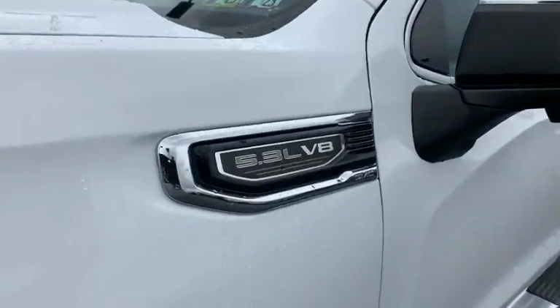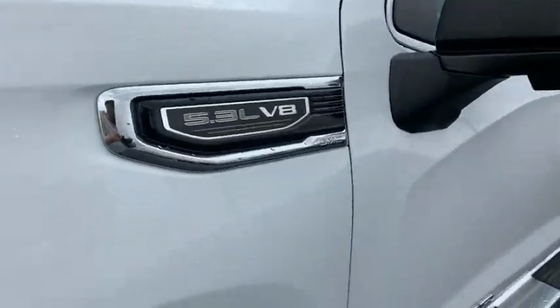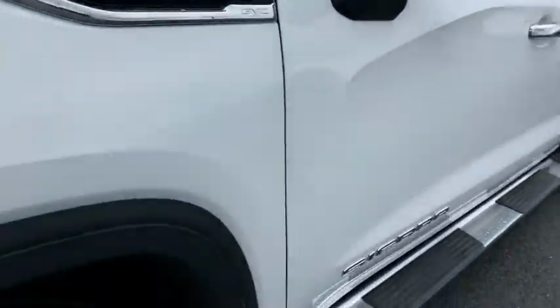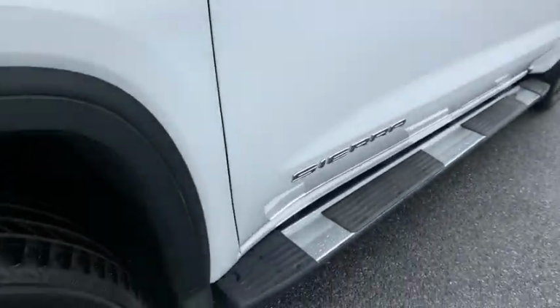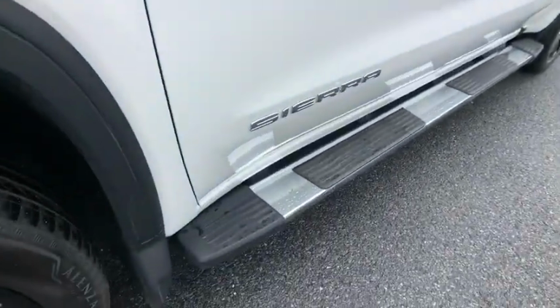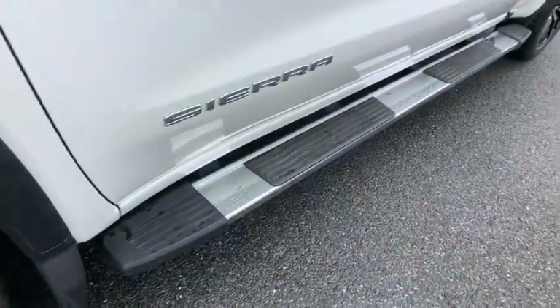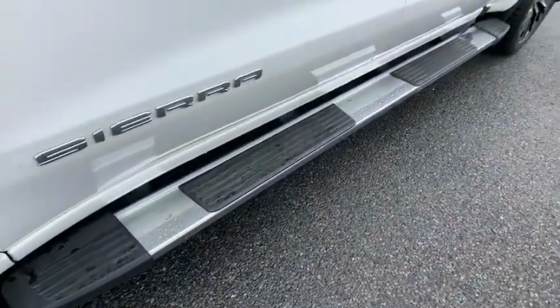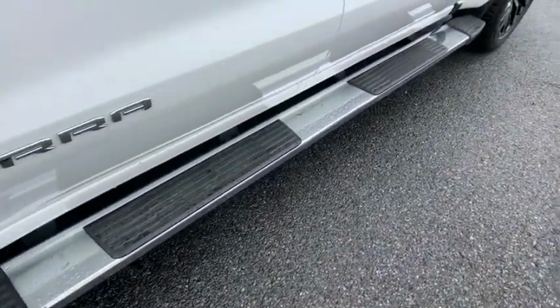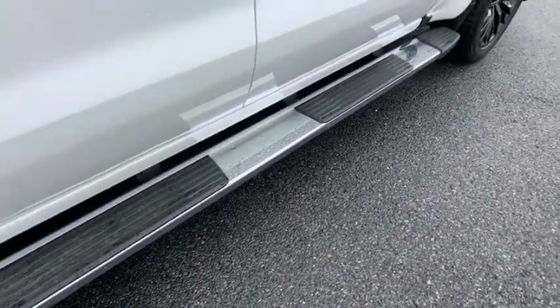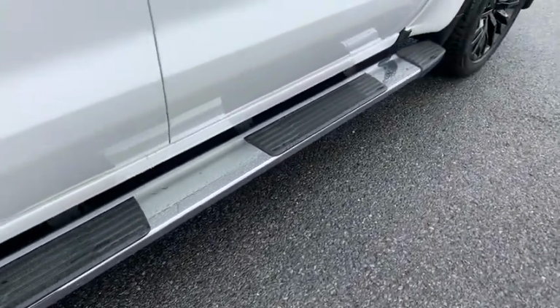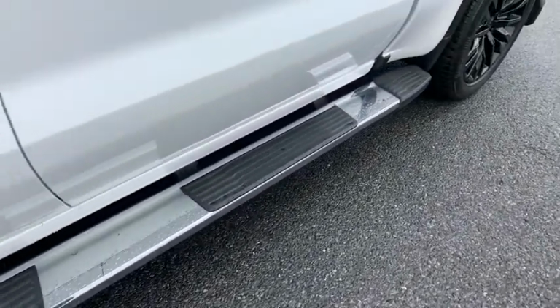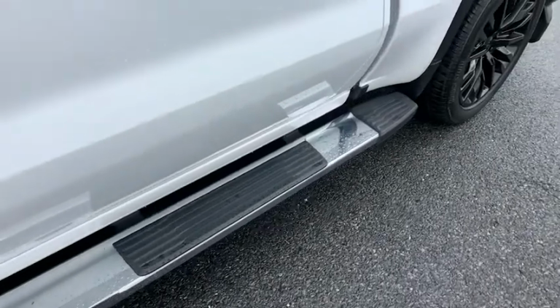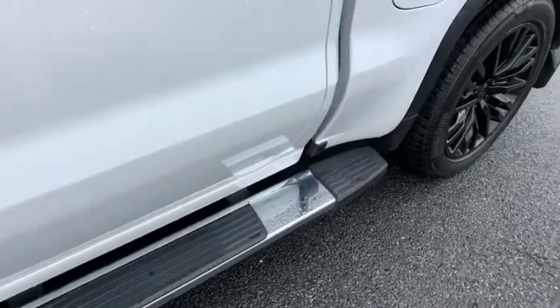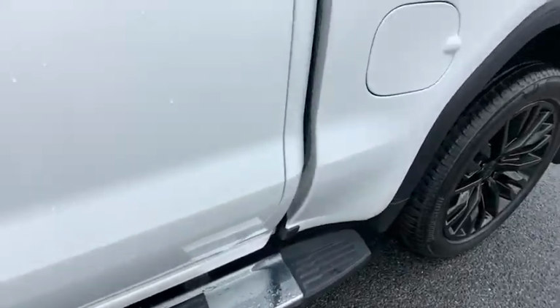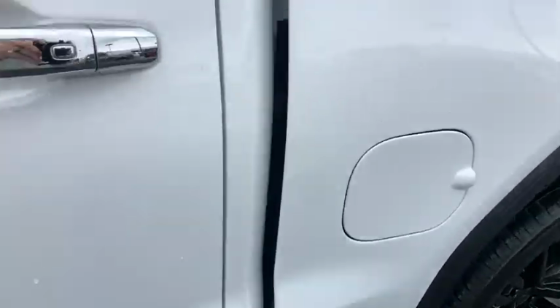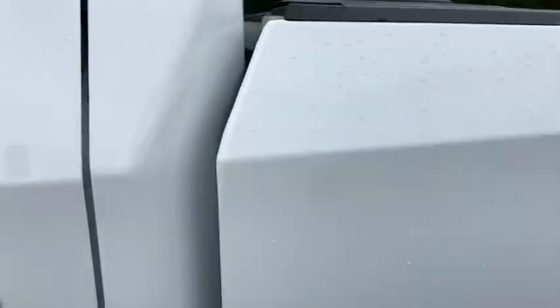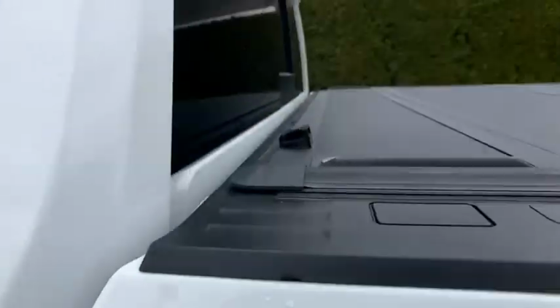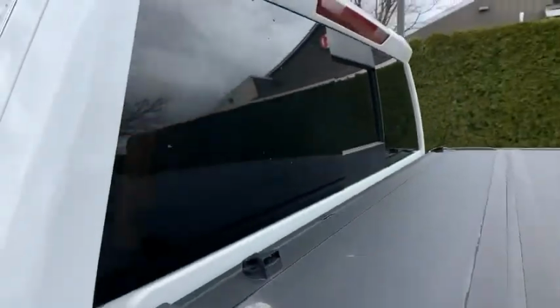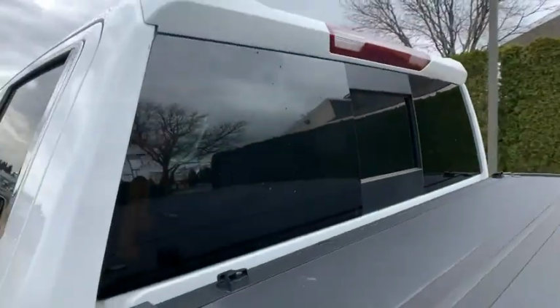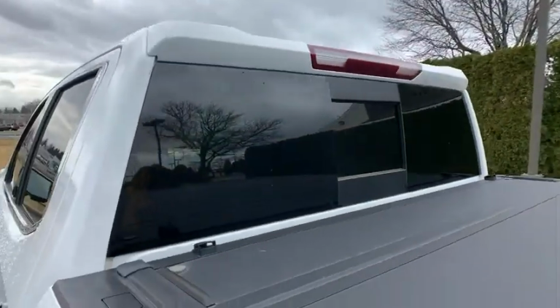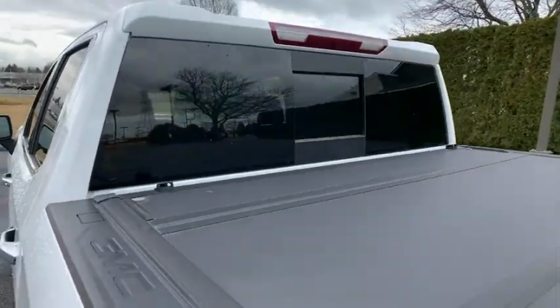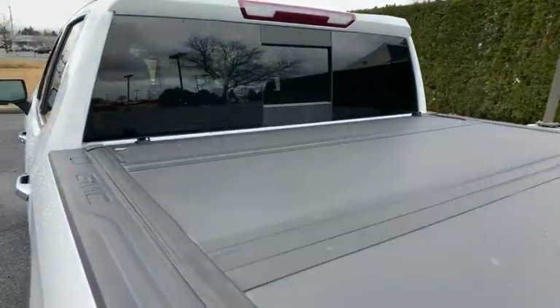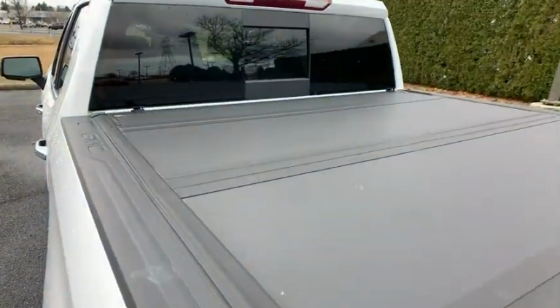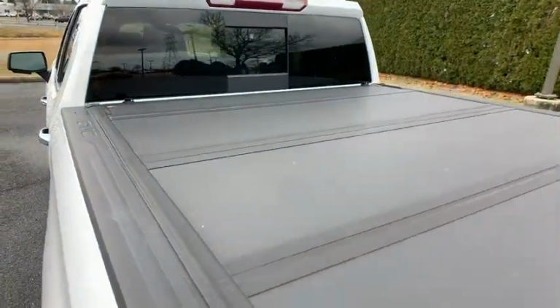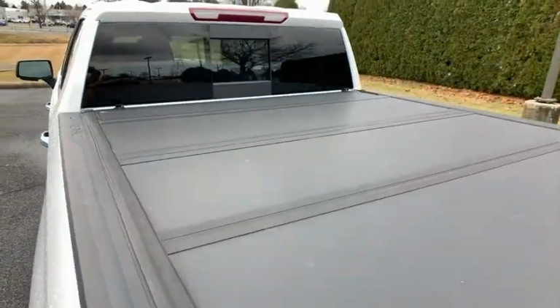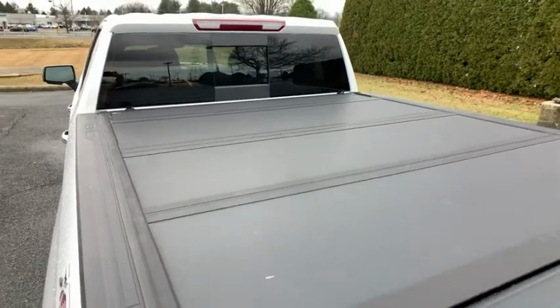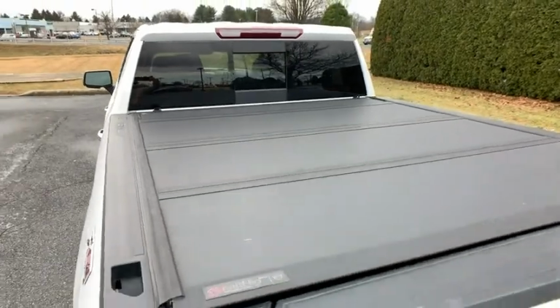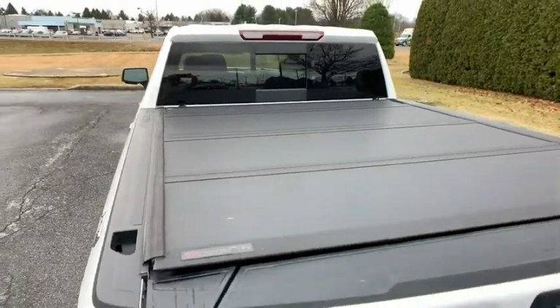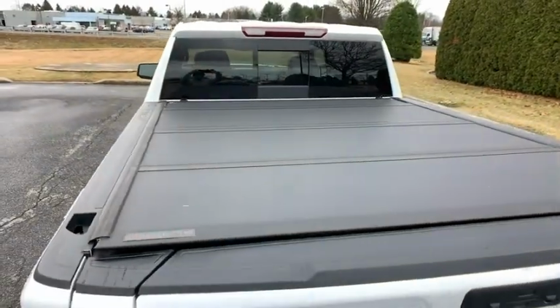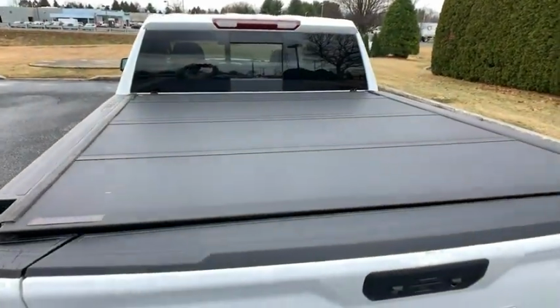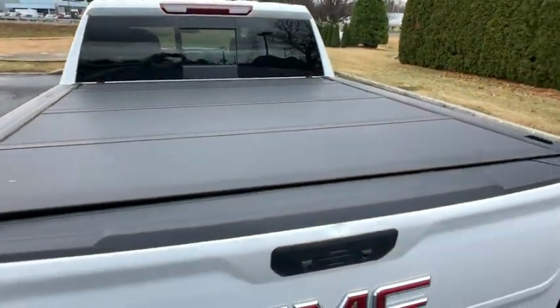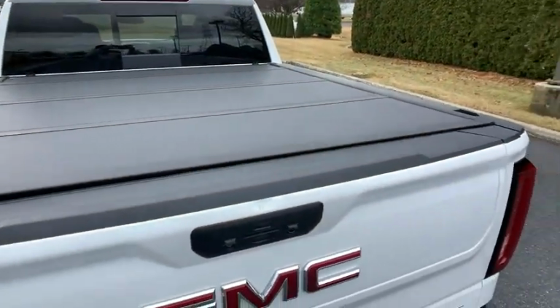Security system, rear window defroster, trip computer, compass, power door locks, heated steering wheel, fog lights. Drive away with a great deal on this vehicle. Call or stop in today.